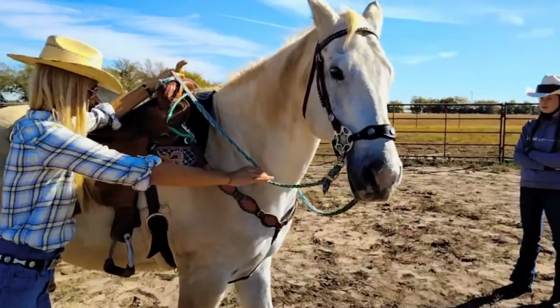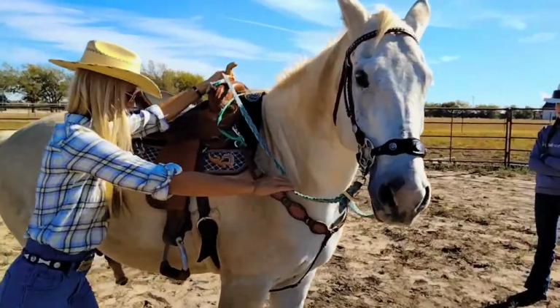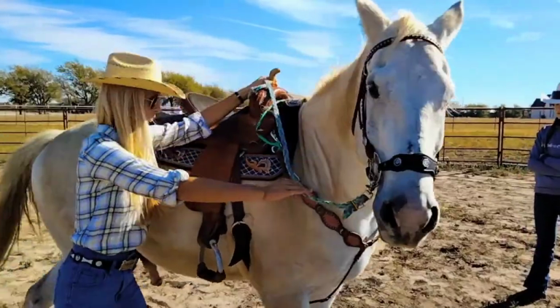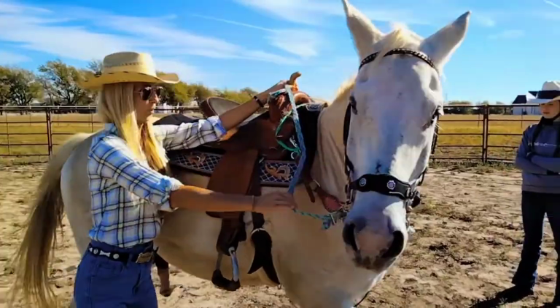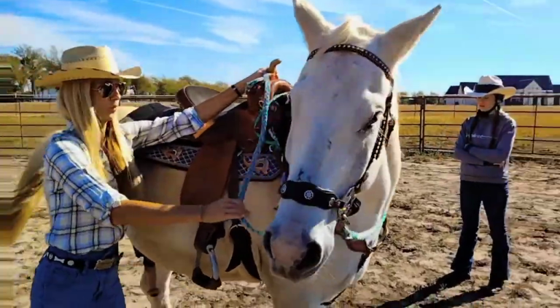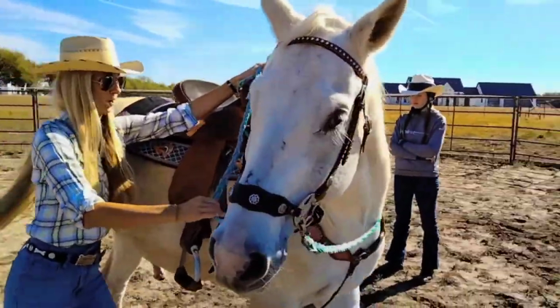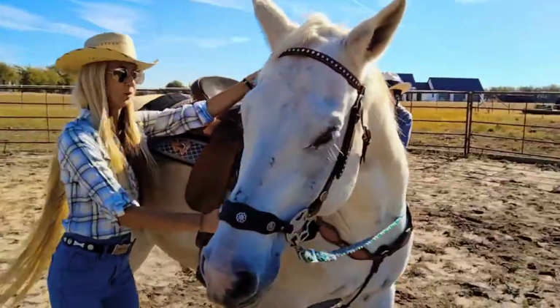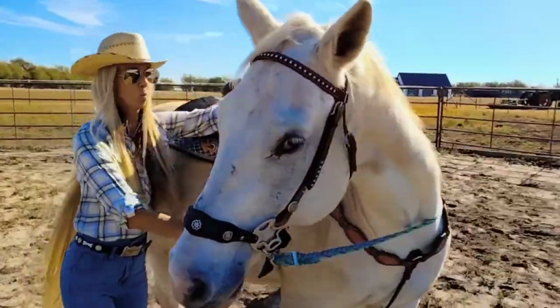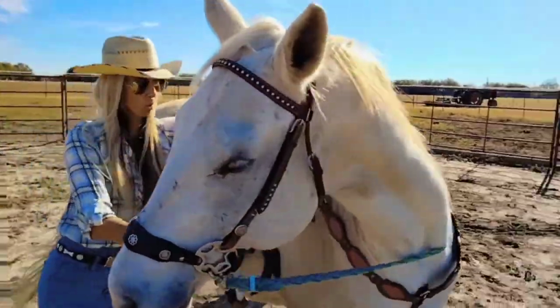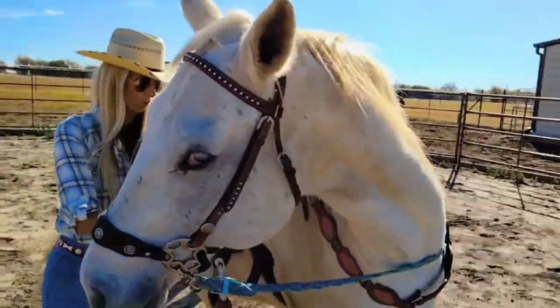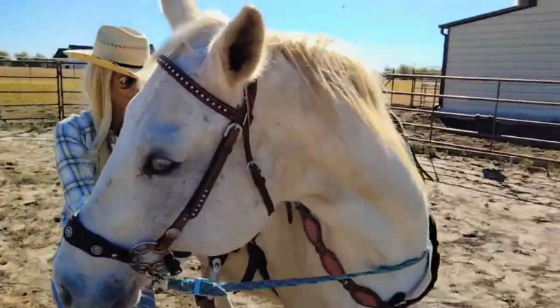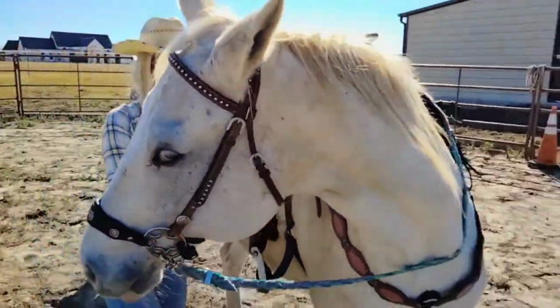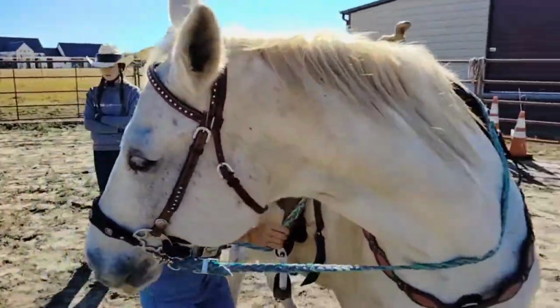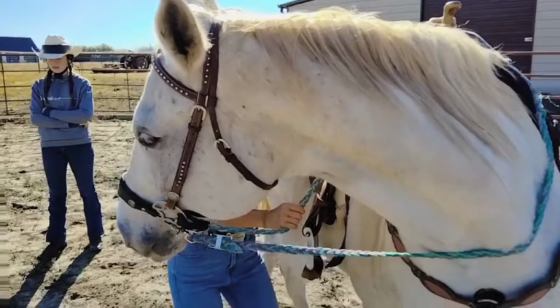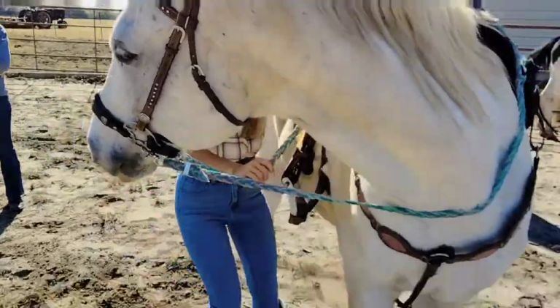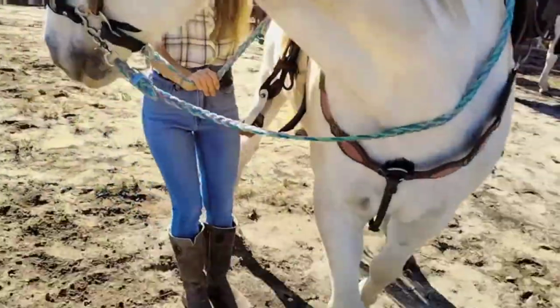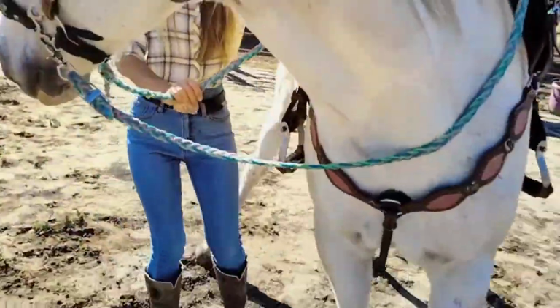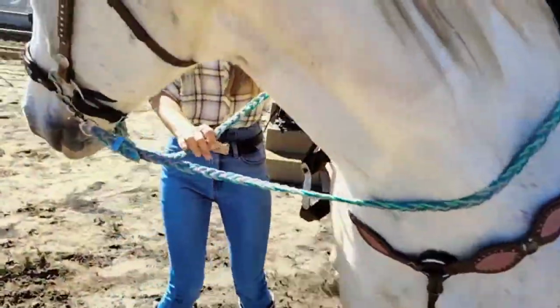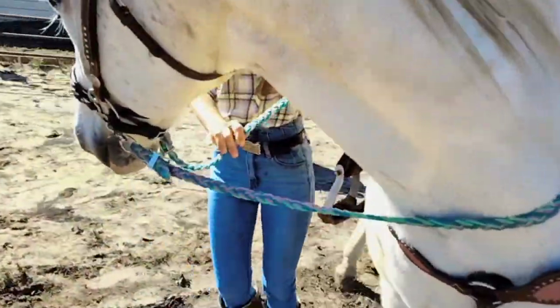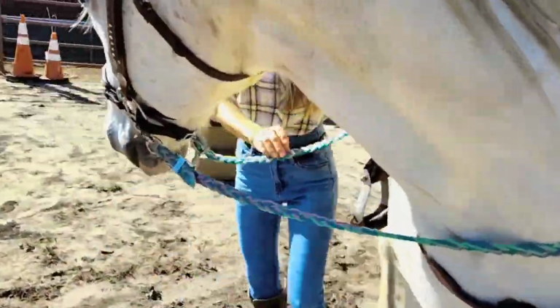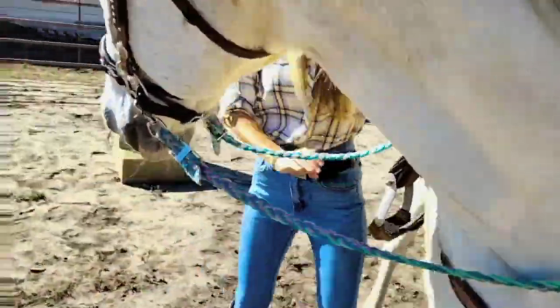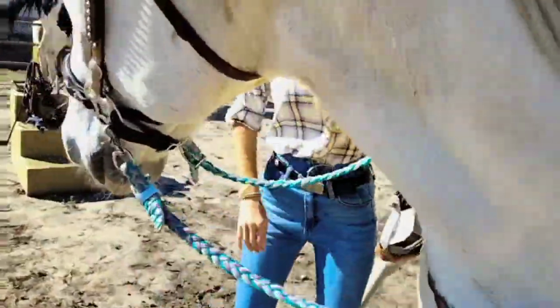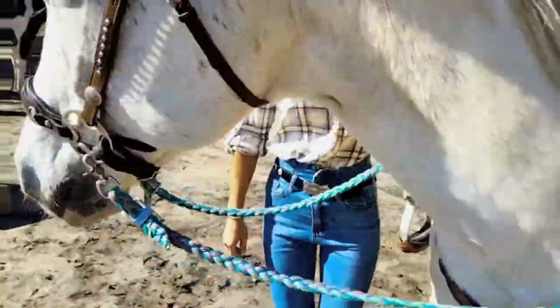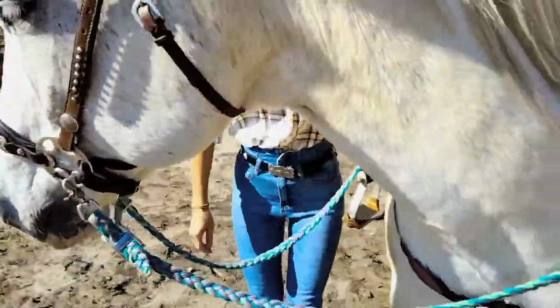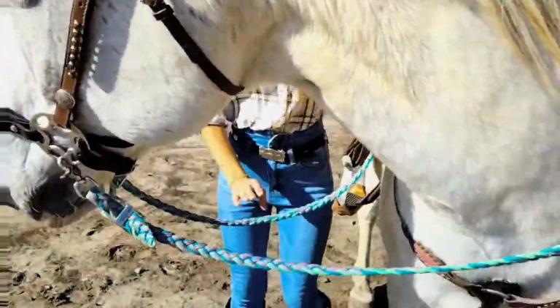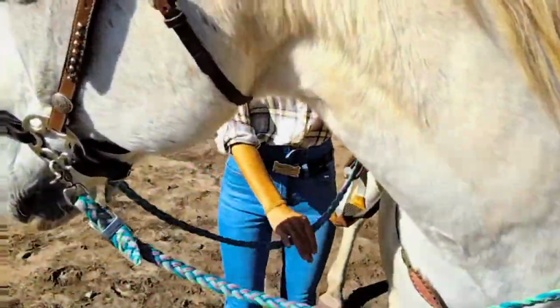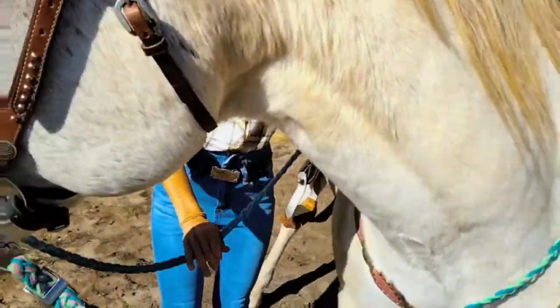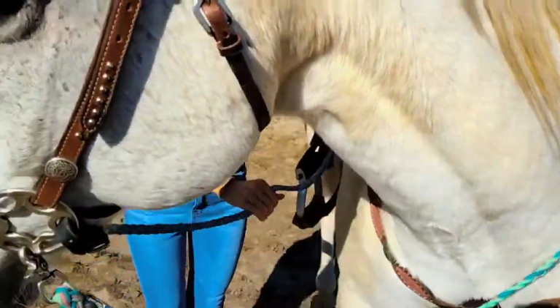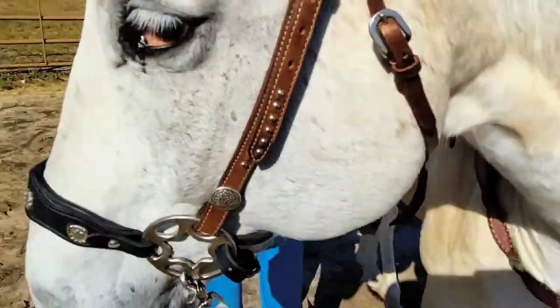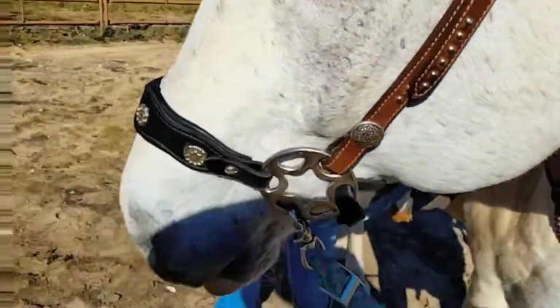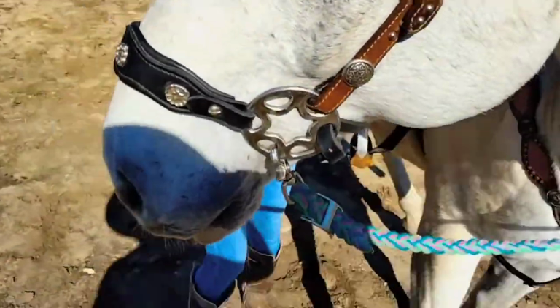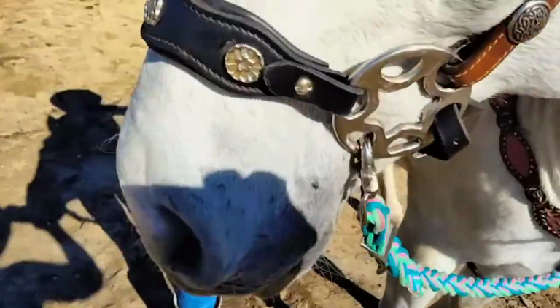Do it on one side and then on the other. Remember 'whoa' means stop. Look at where your hand is — your hand is way down there. Pull your hand up.